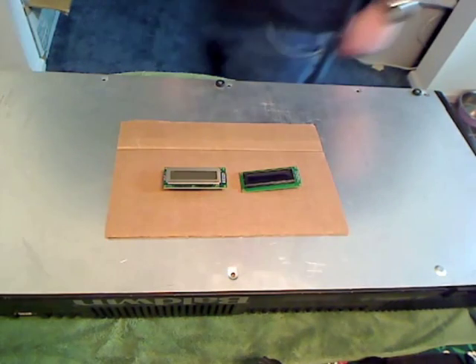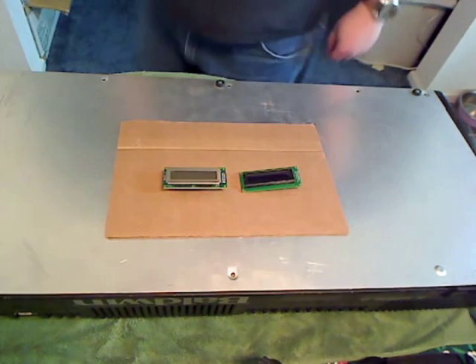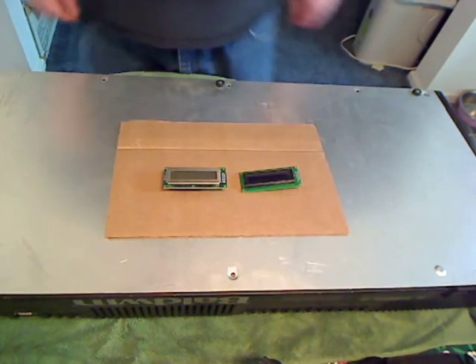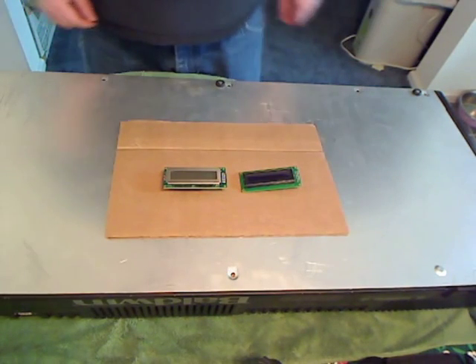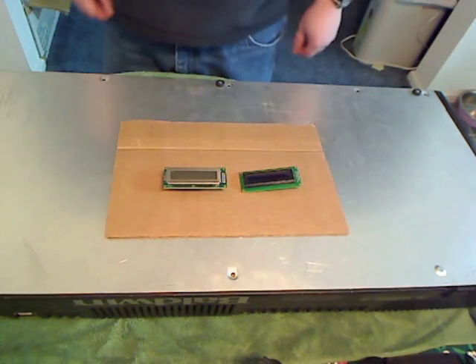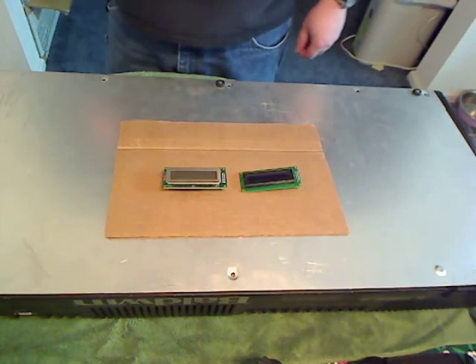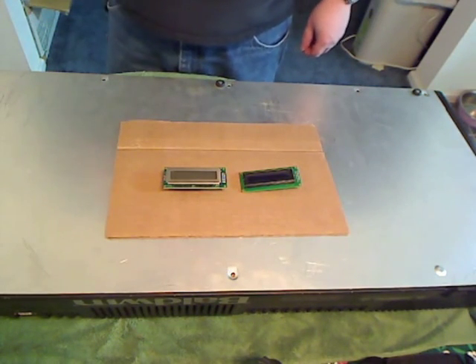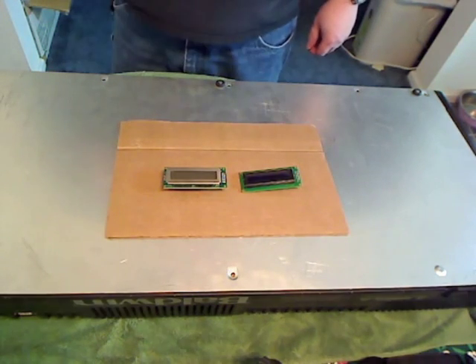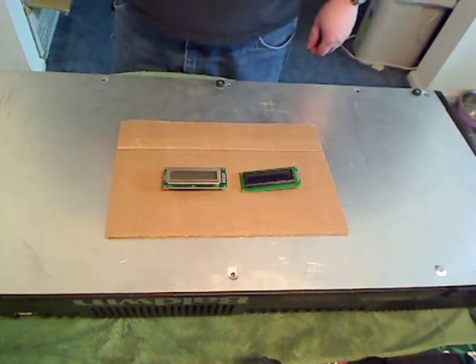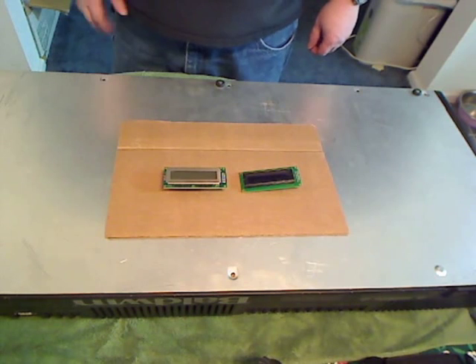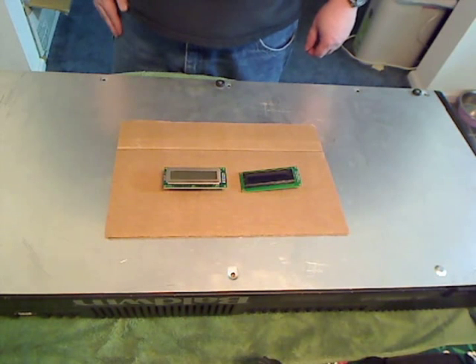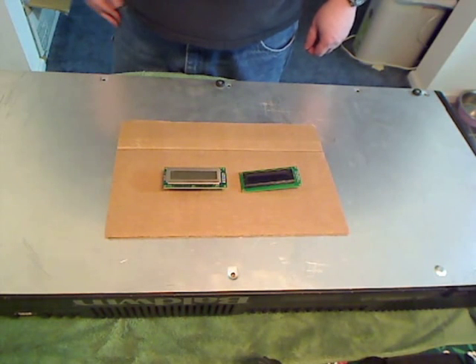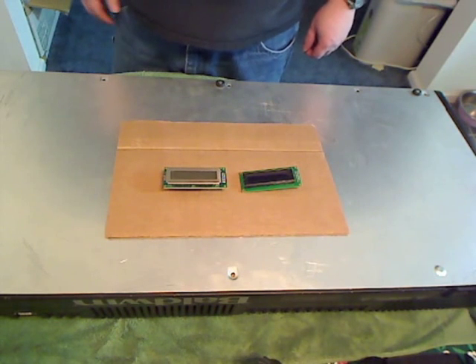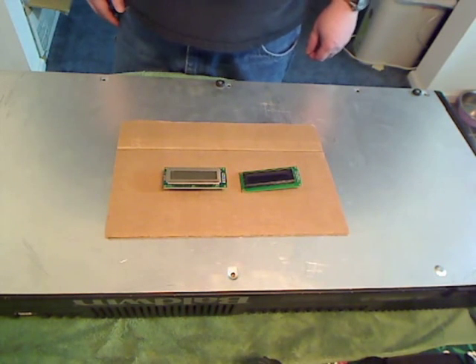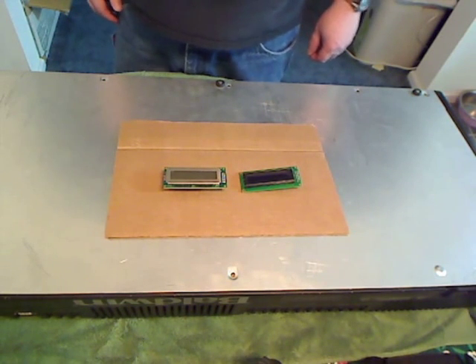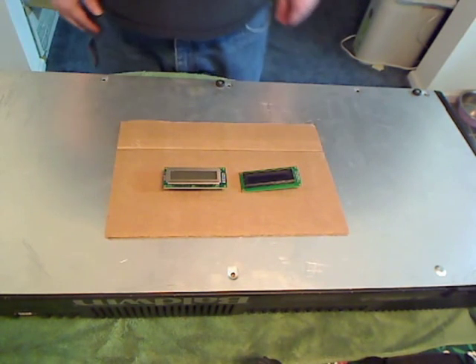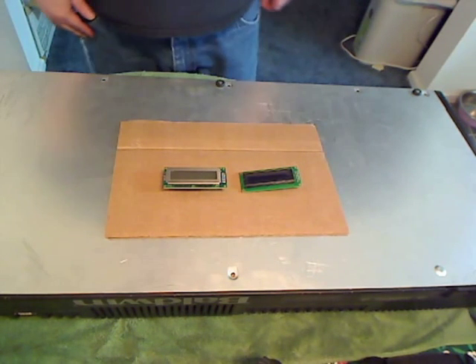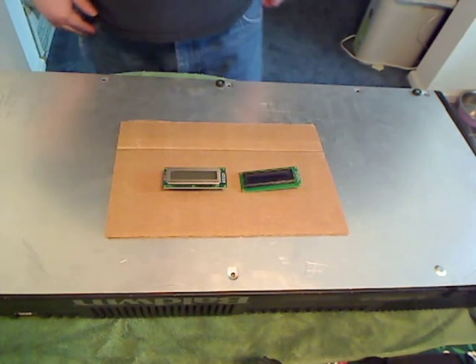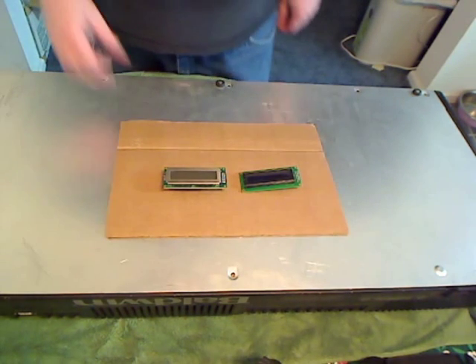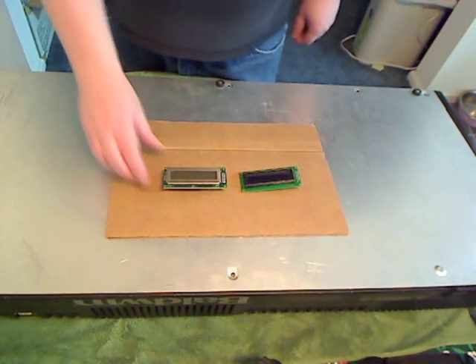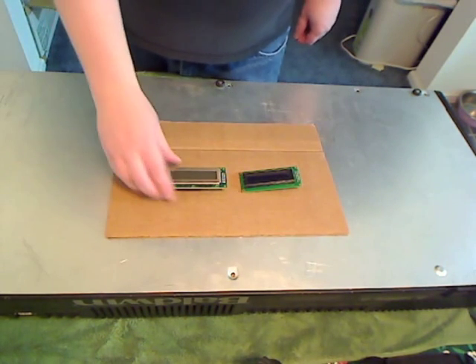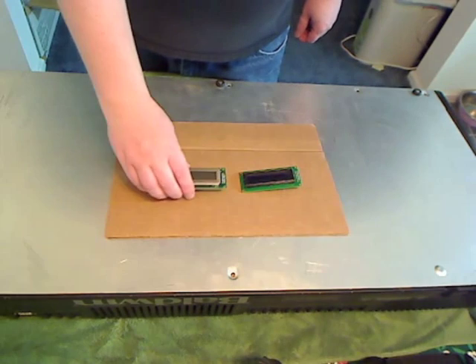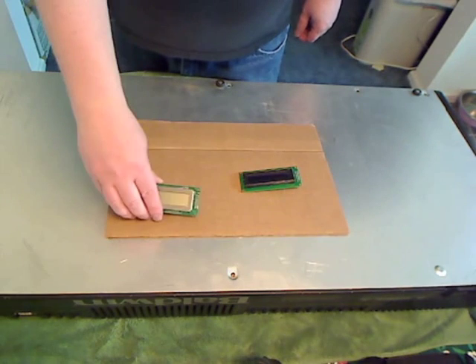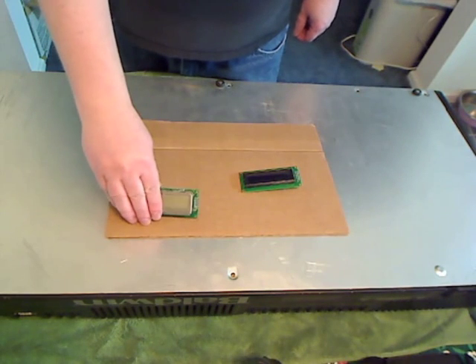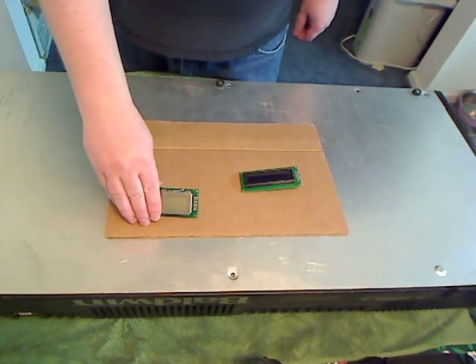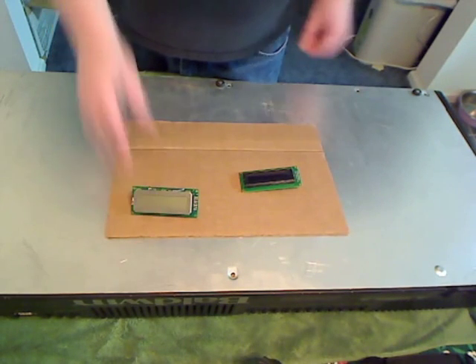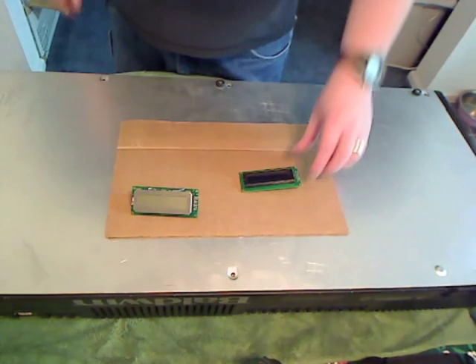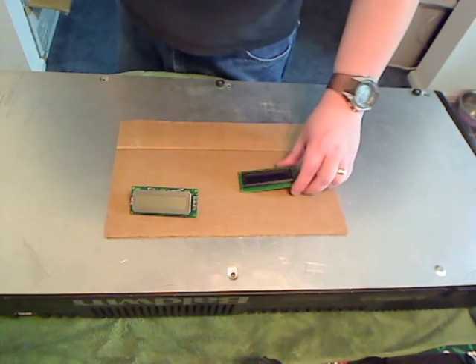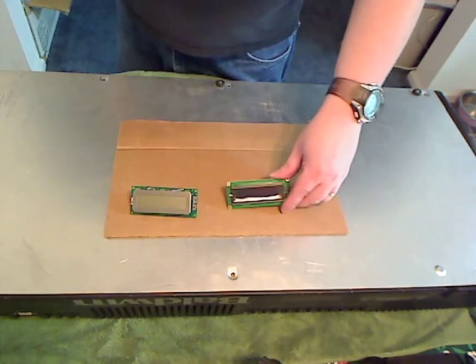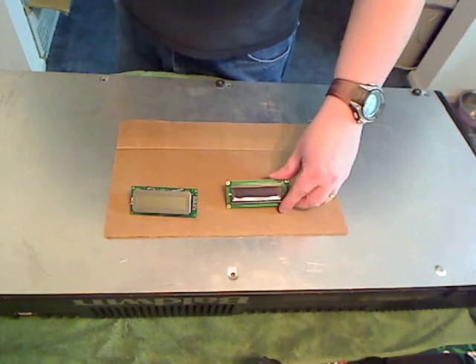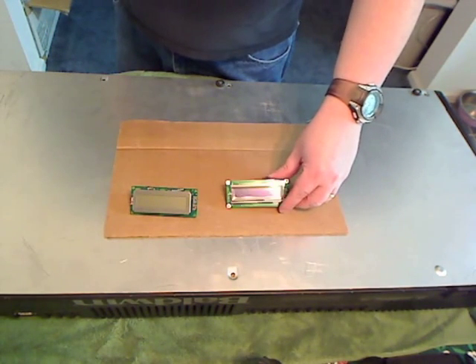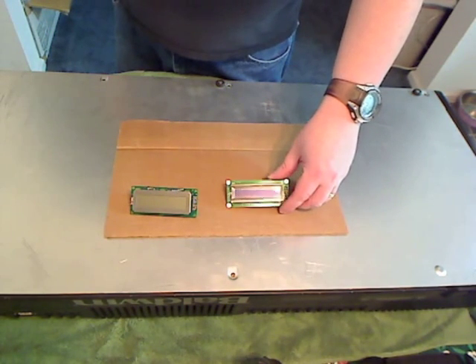In this video, we're going to replace the stock EL backlight display, as shown here, with the new OLED display.